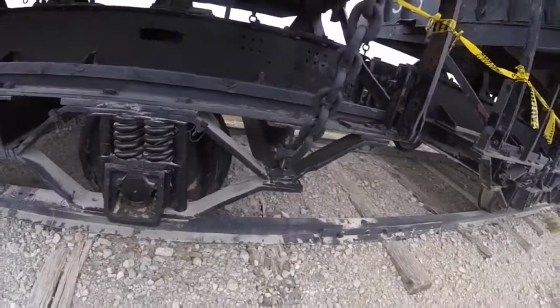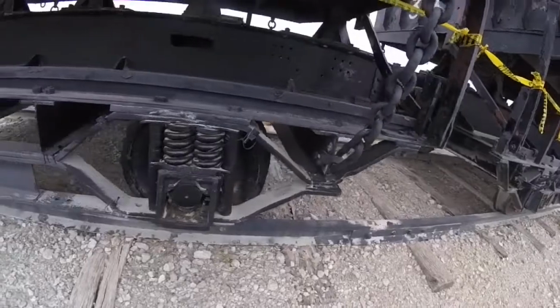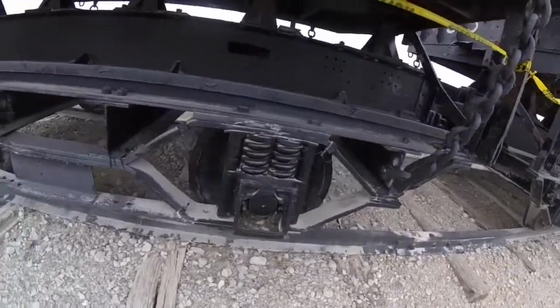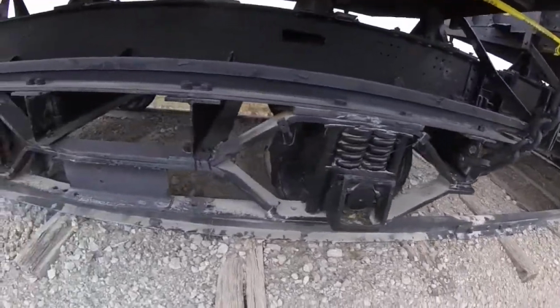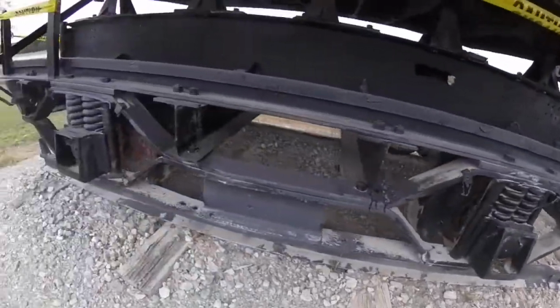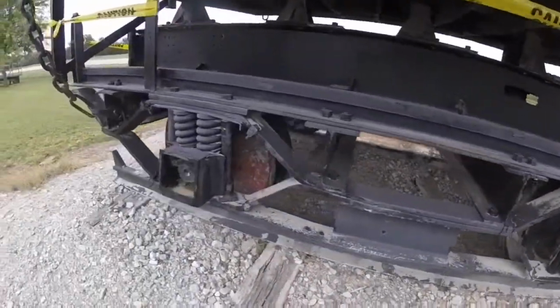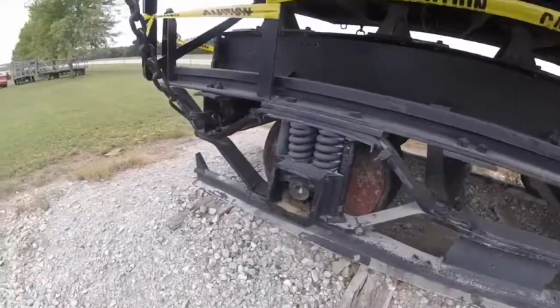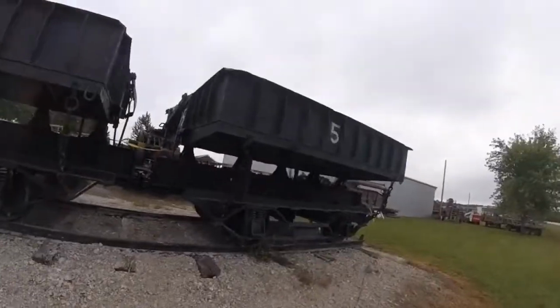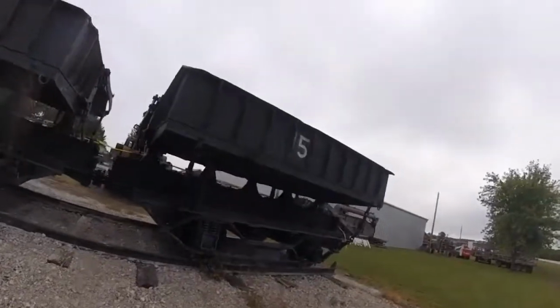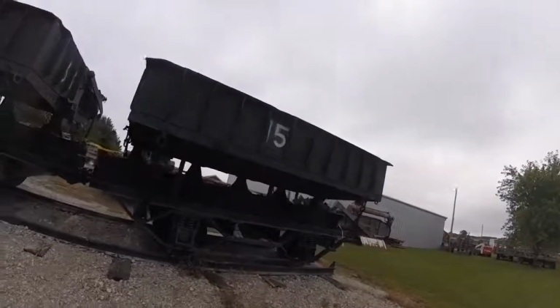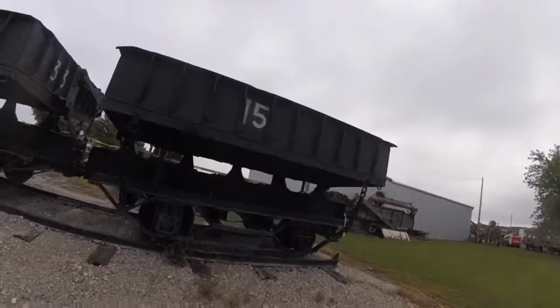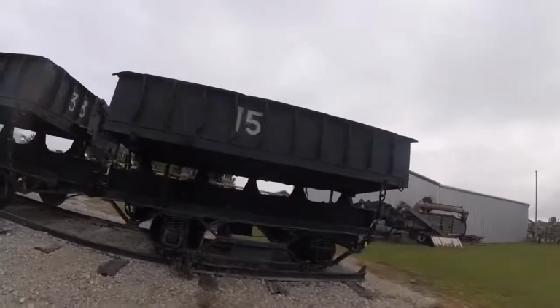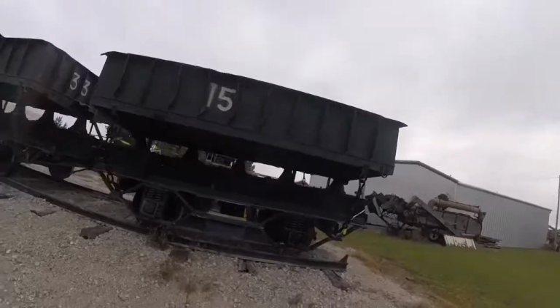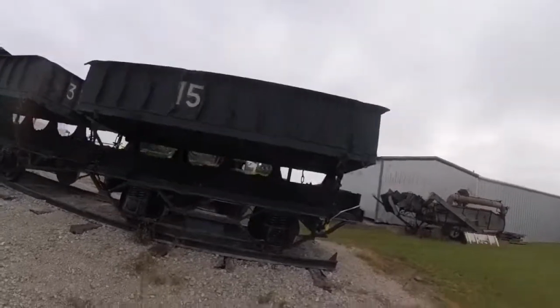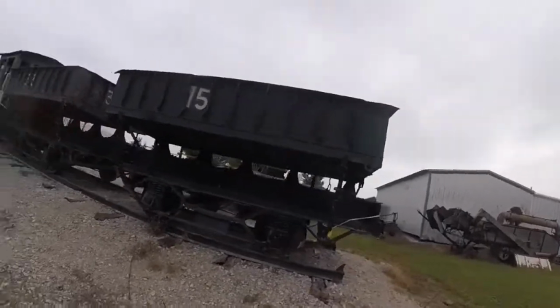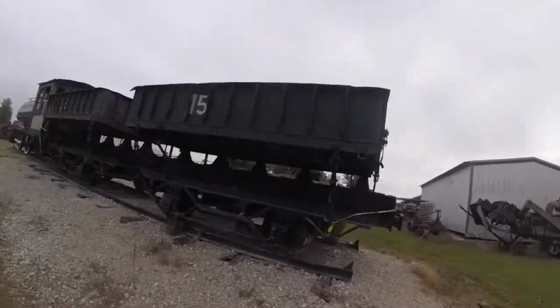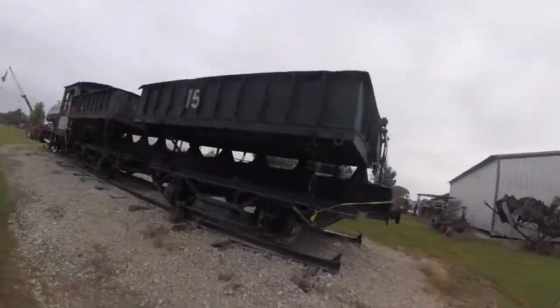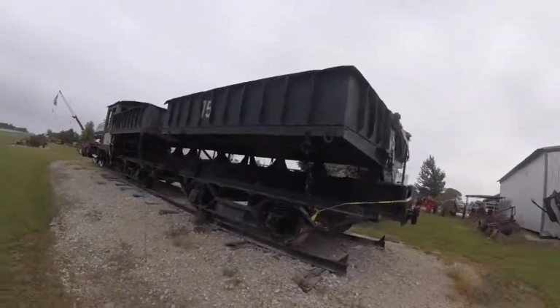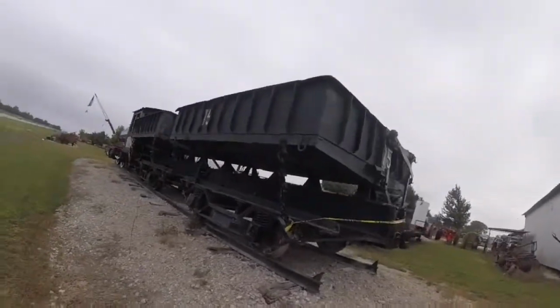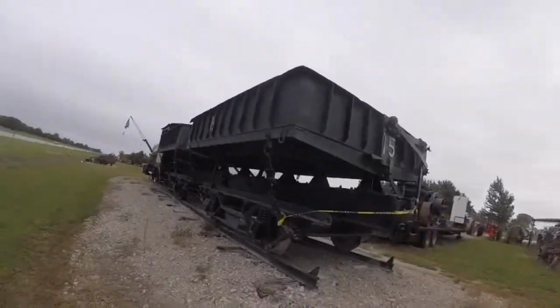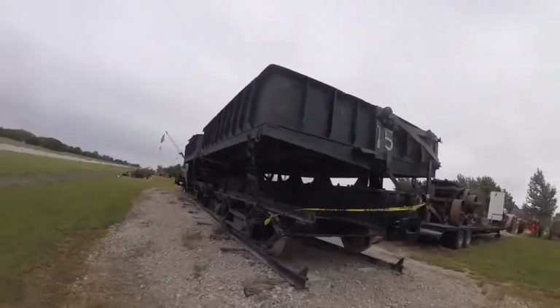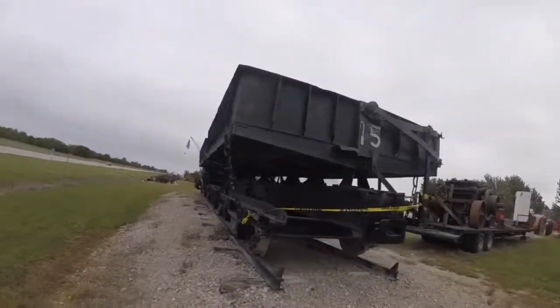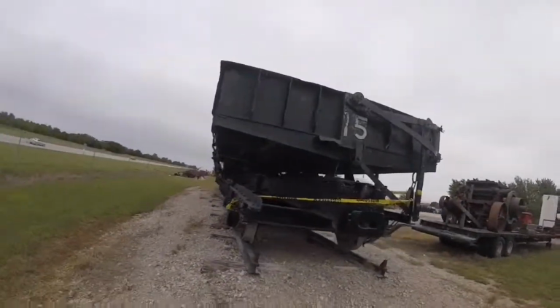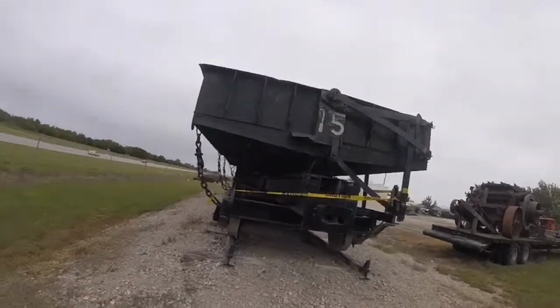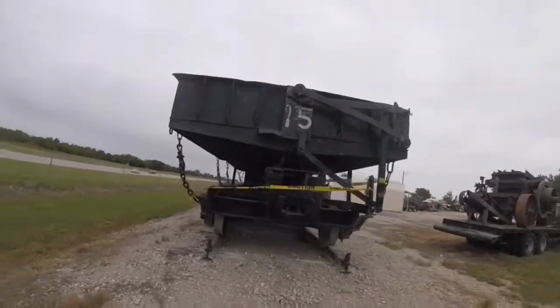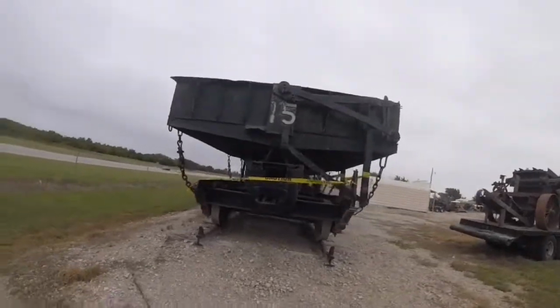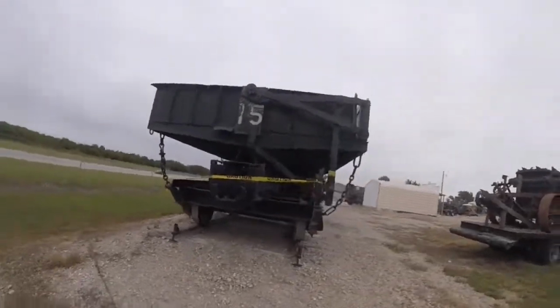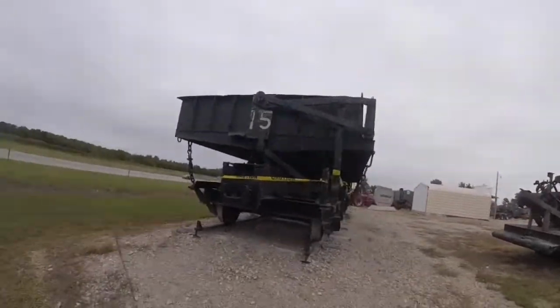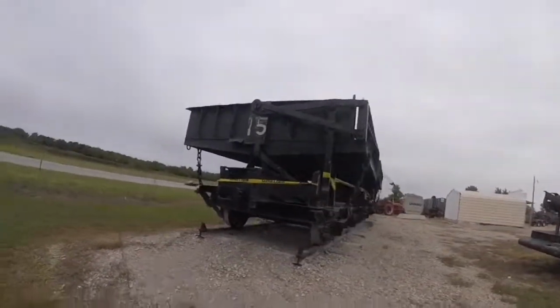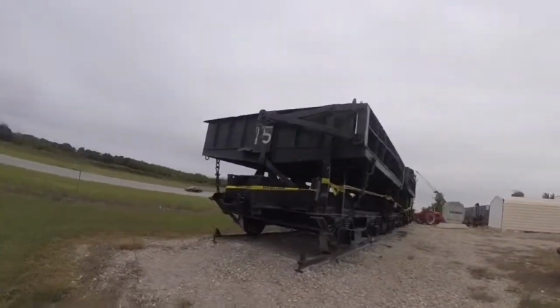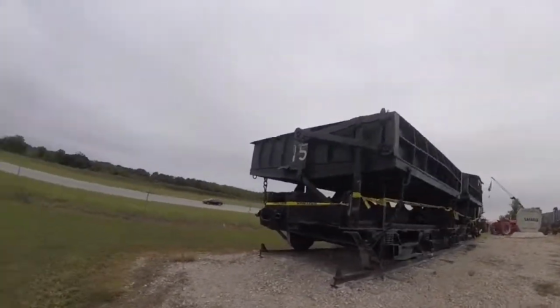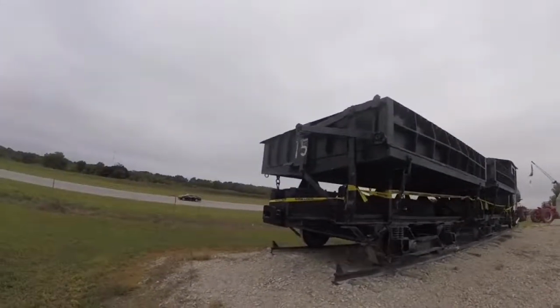Then later on, Fredonia Portland Cement 15 was retired and was put in this spot at the Wilson County Iron Club grounds in Fredonia, Kansas, where it can be seen today.